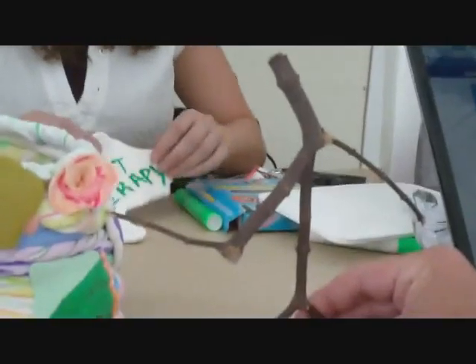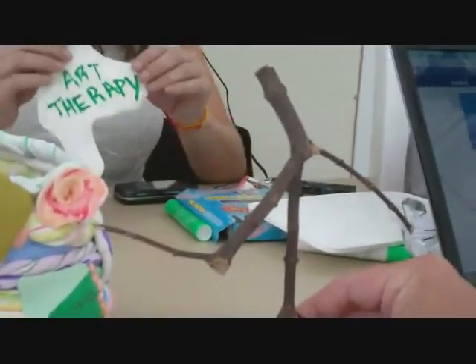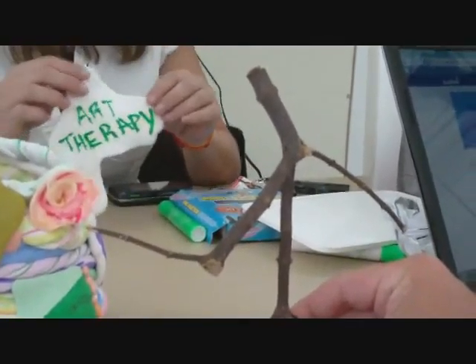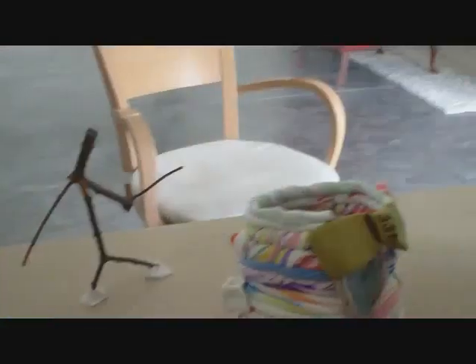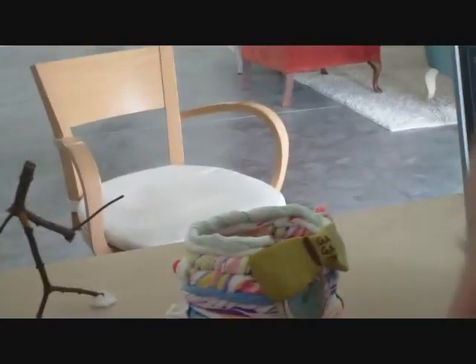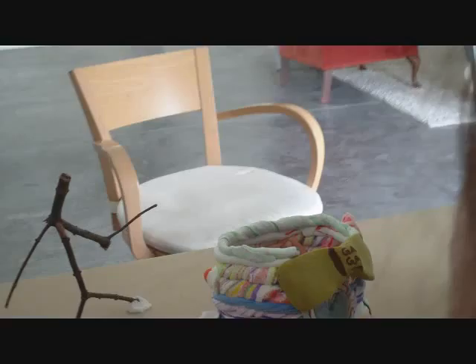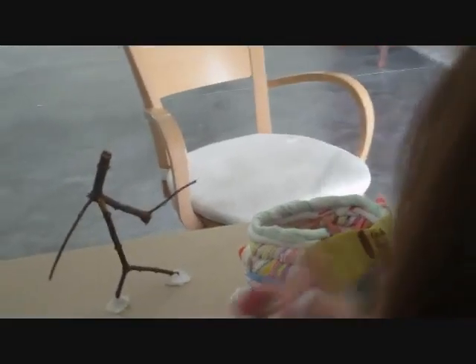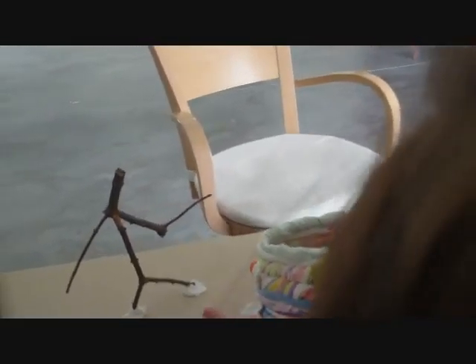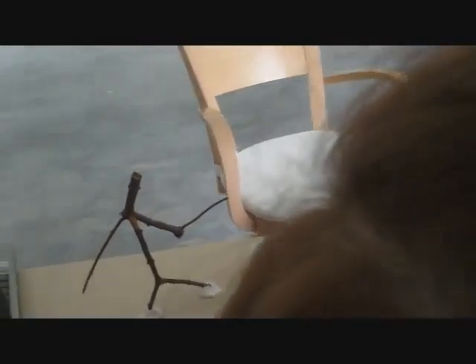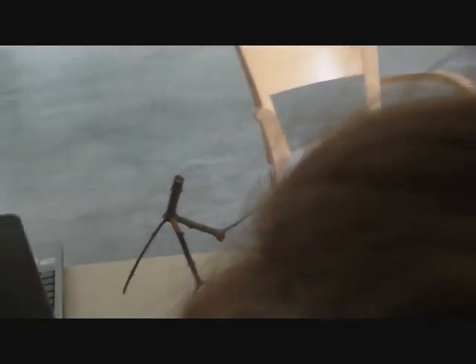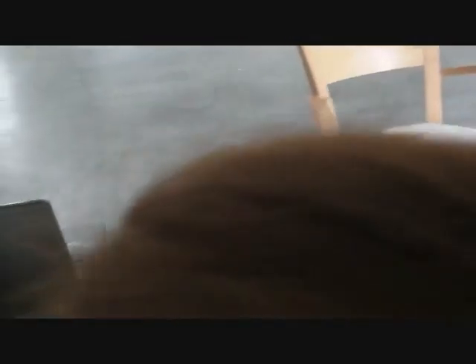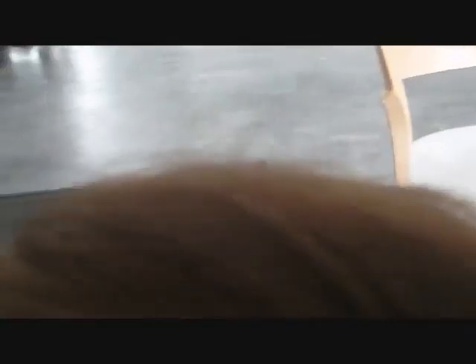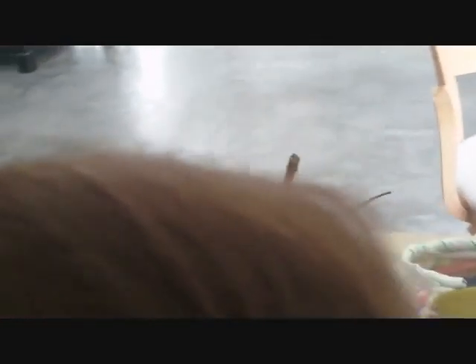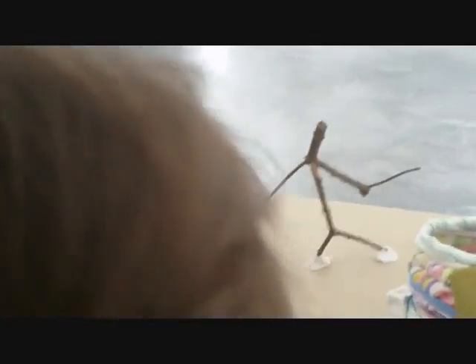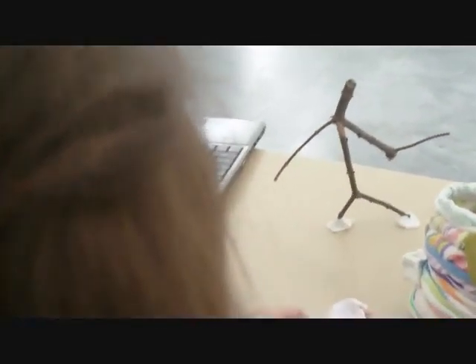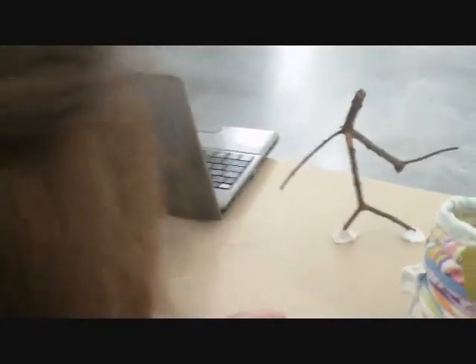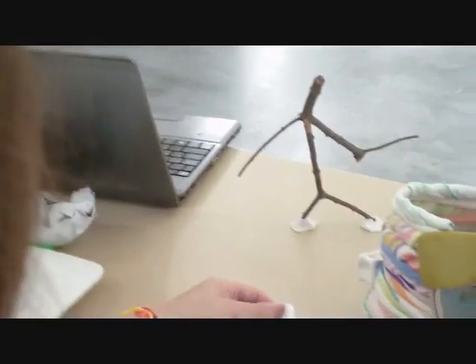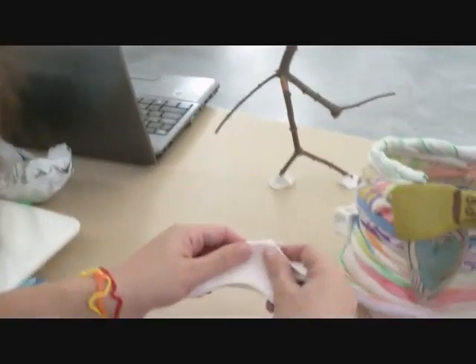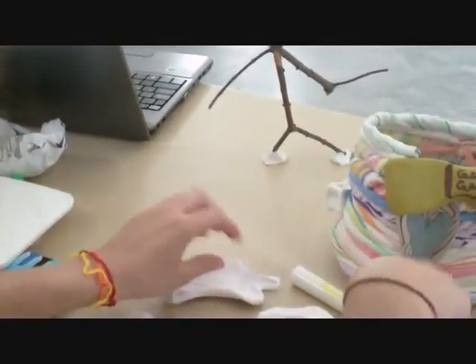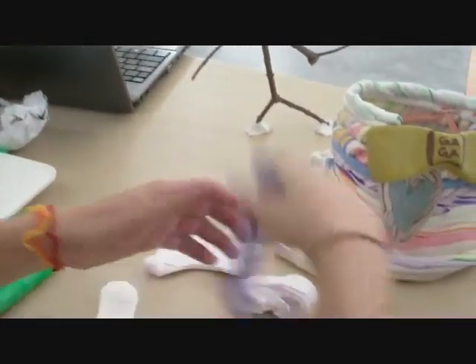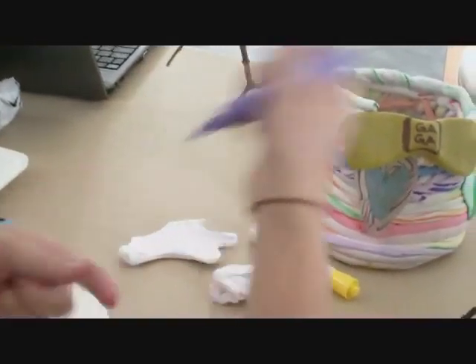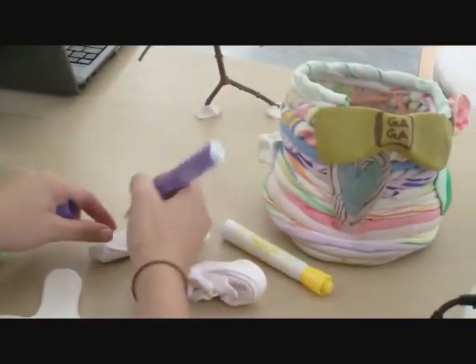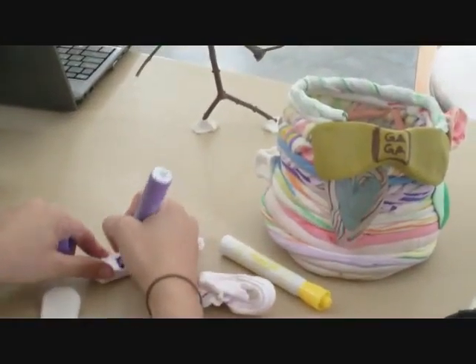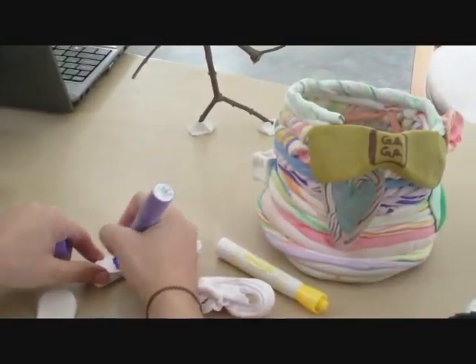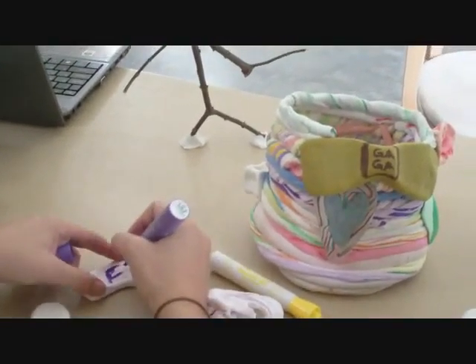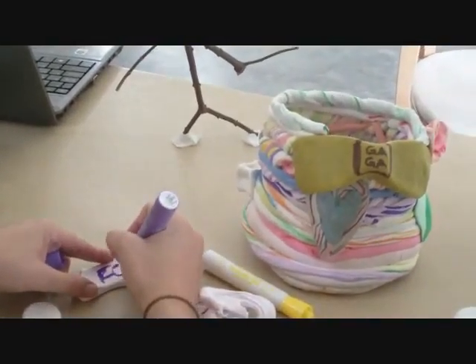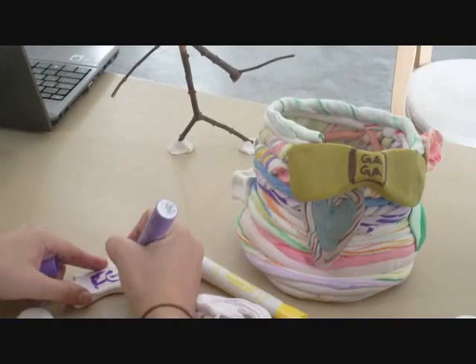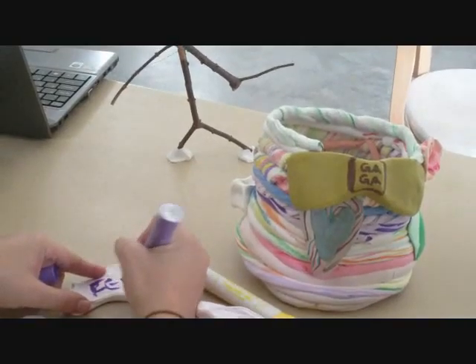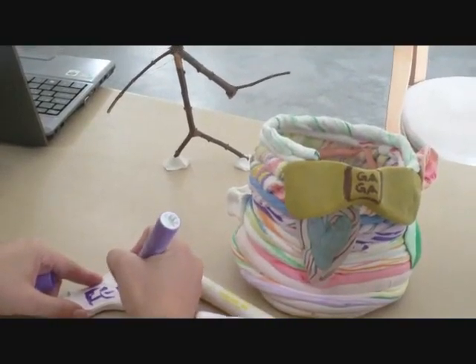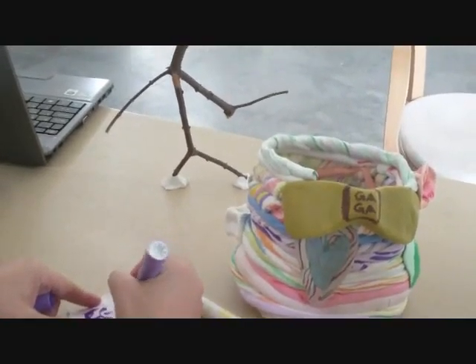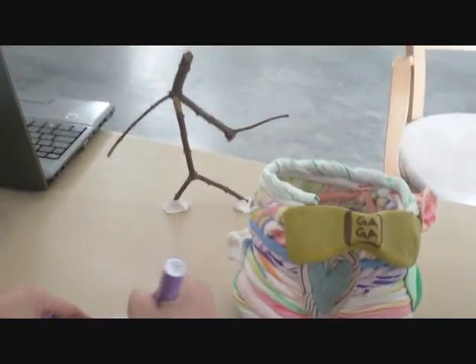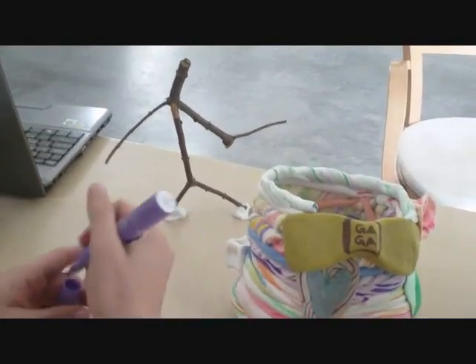Welcome to Art Therapy. Today we're going to be making a worry jar and writing down our worries and fears on this Model Magic. And then we're going to make the fear disappear.